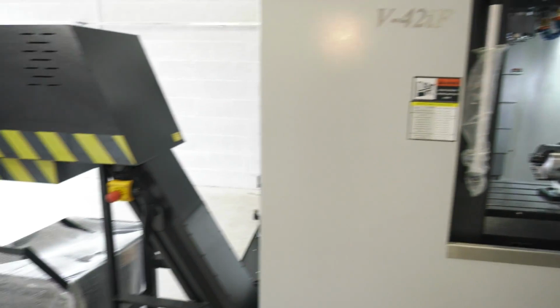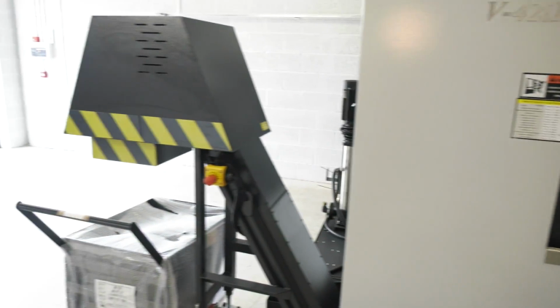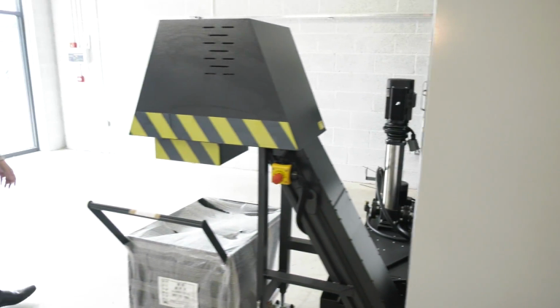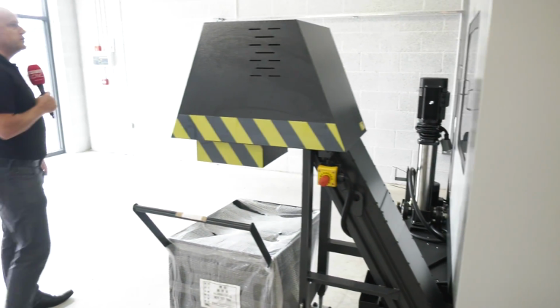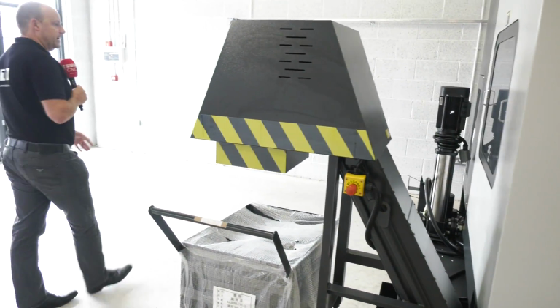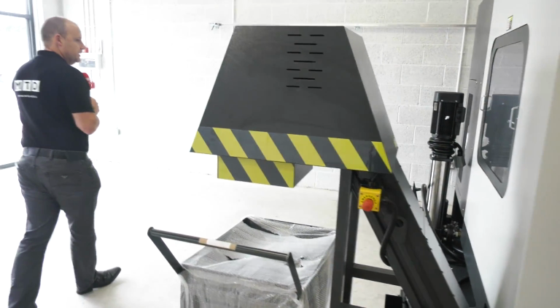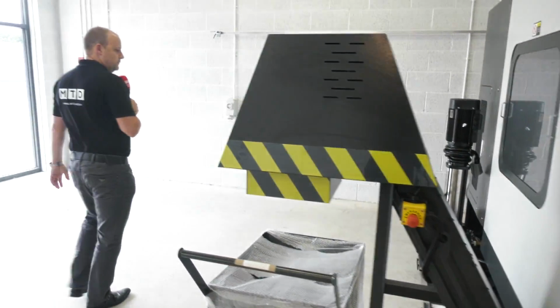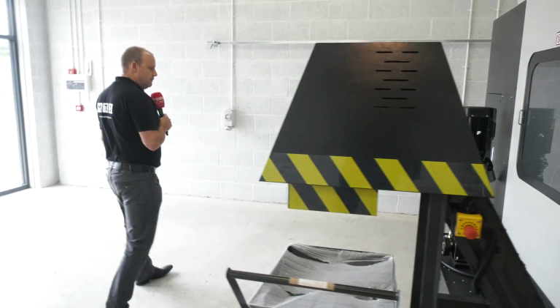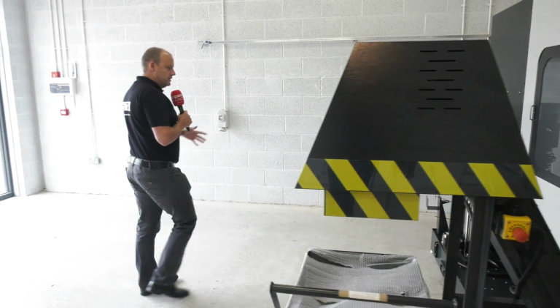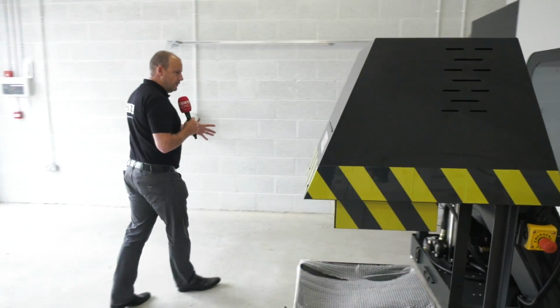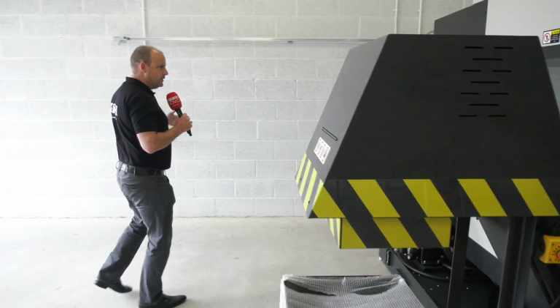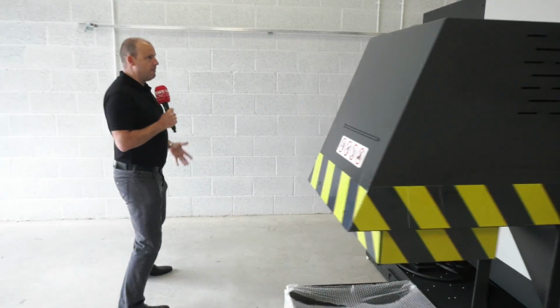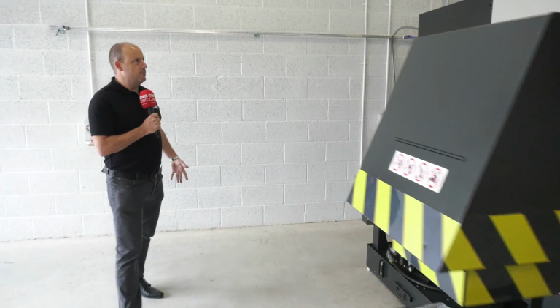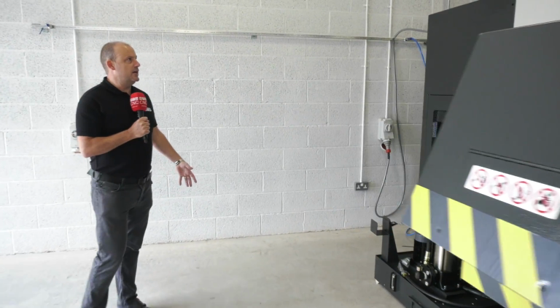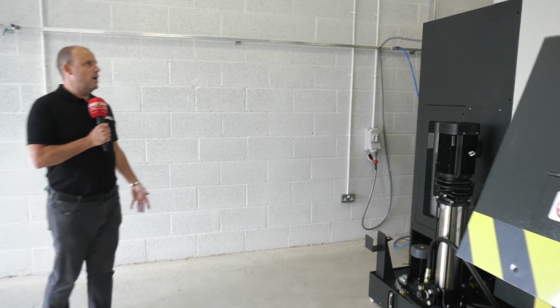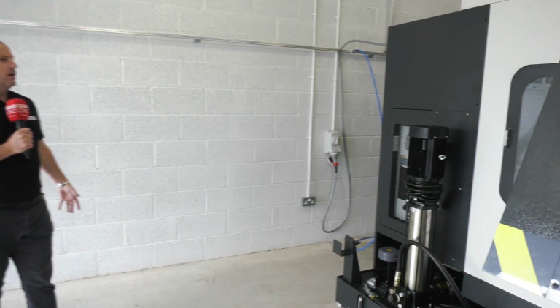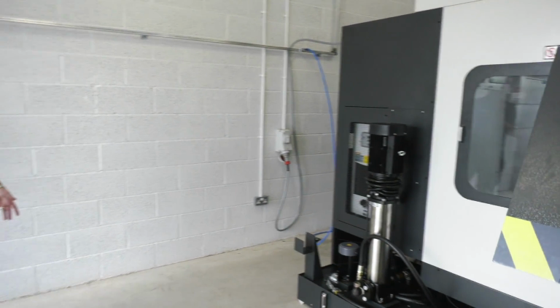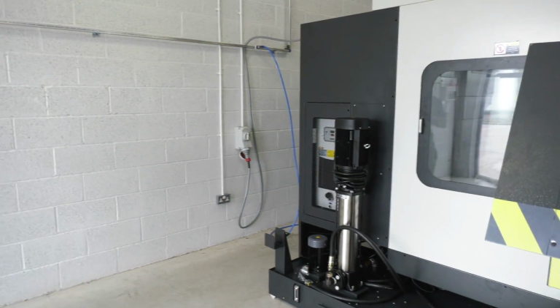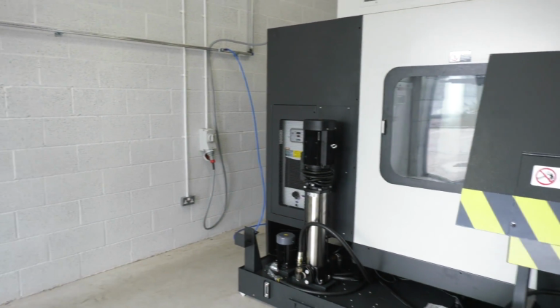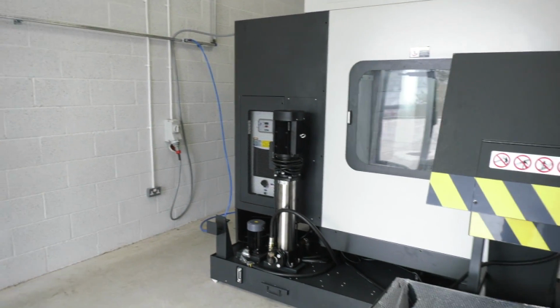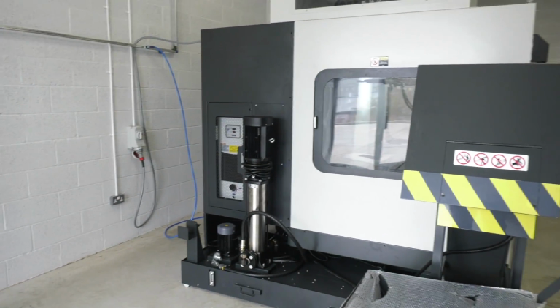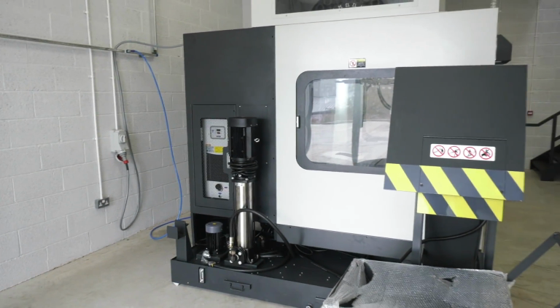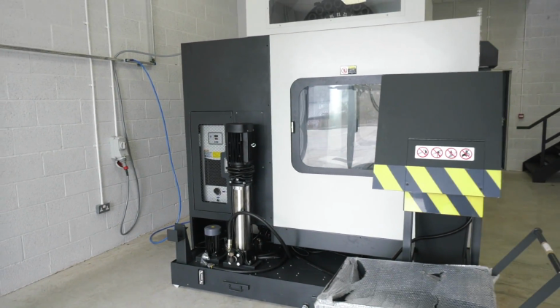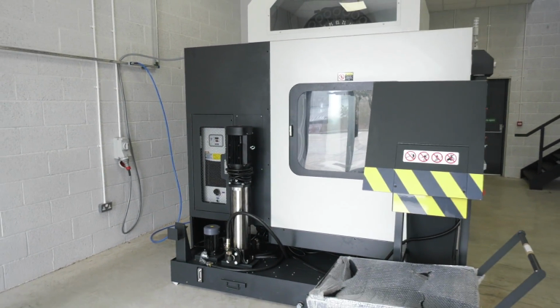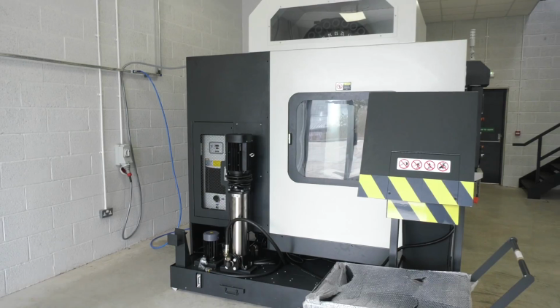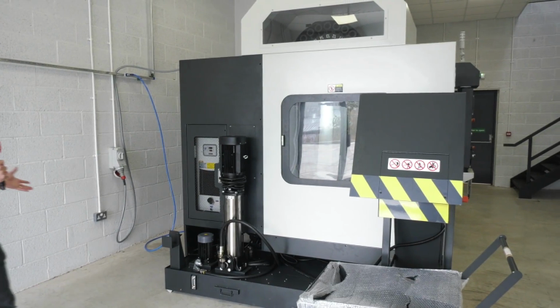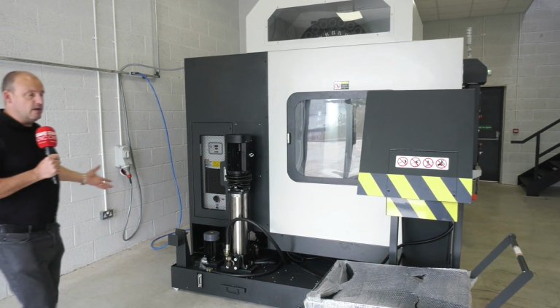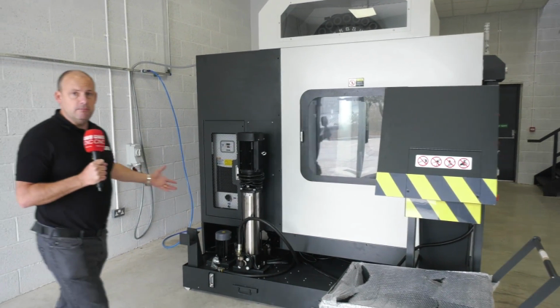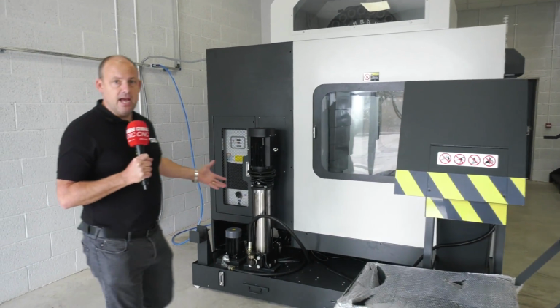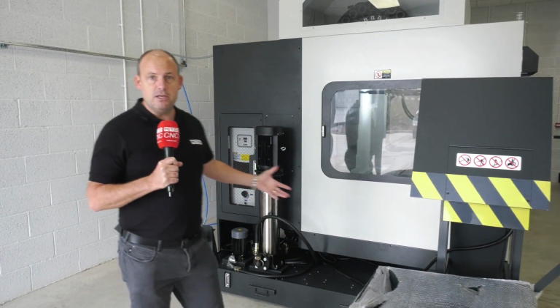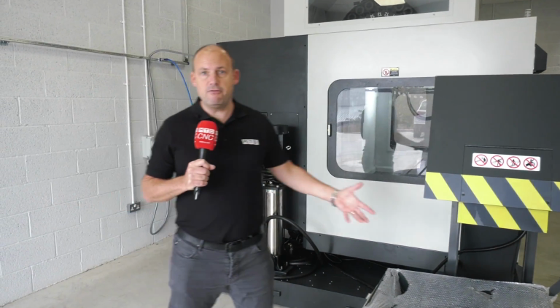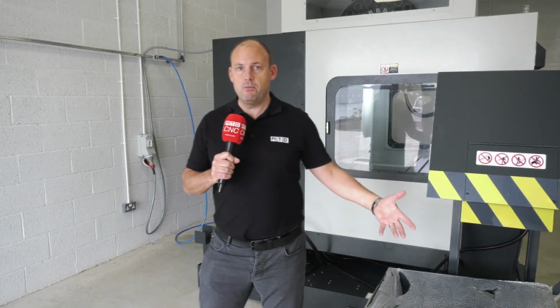Let's have a quick look around the side just to give you an idea of the depth of the machine as well and the makeup of it. It's quite a tidy looking machine as you would expect from Leadwell.